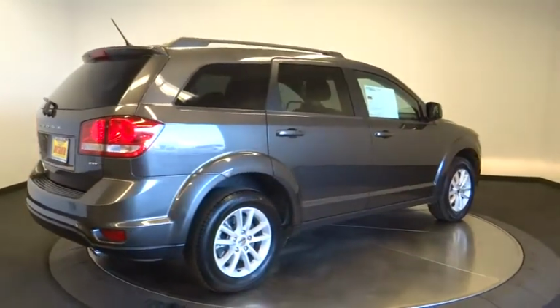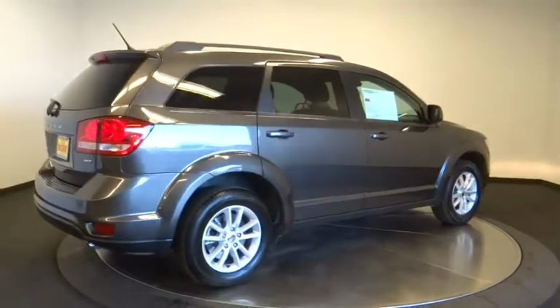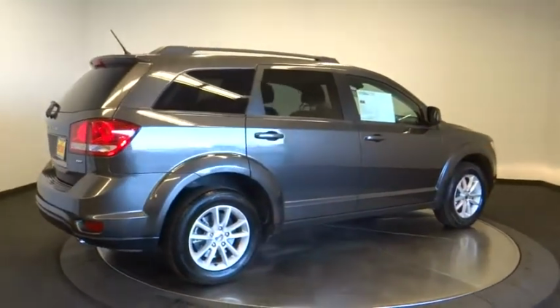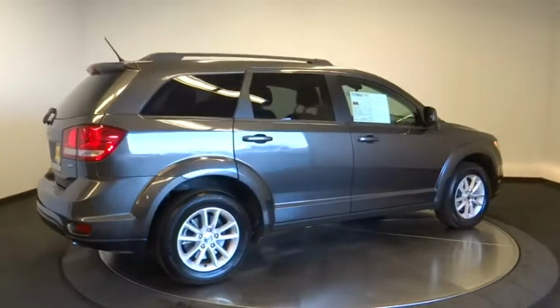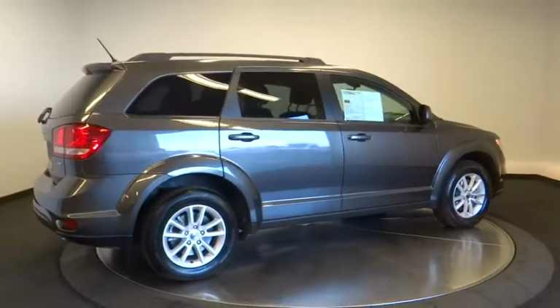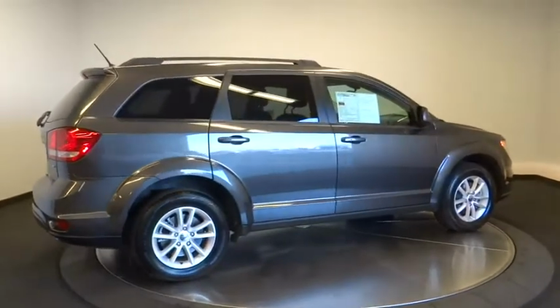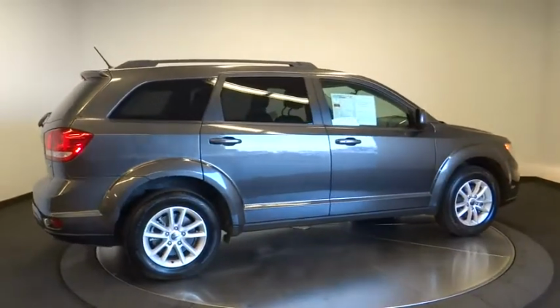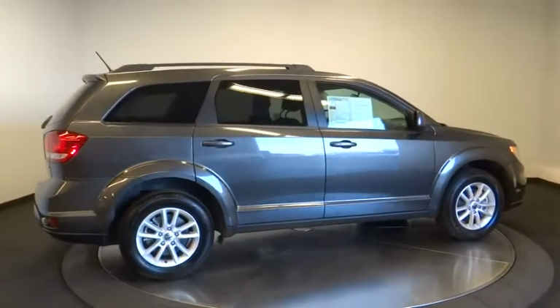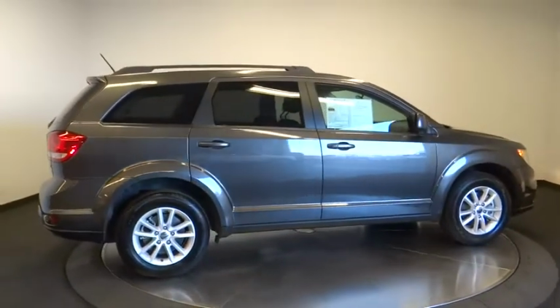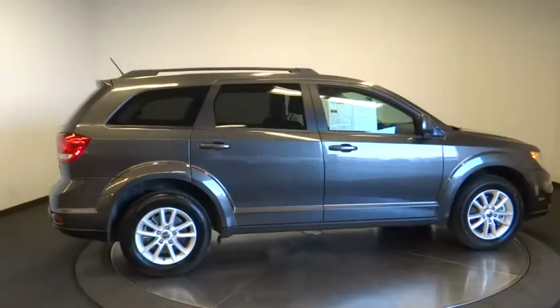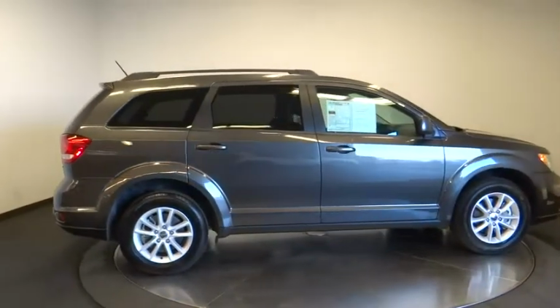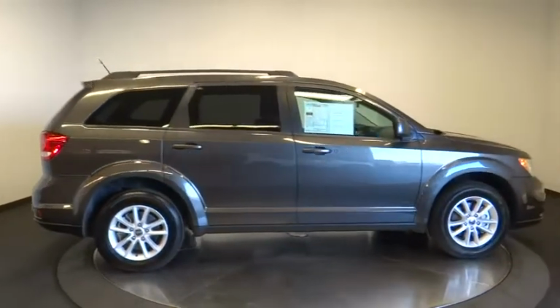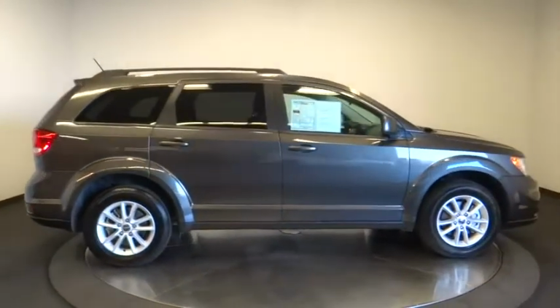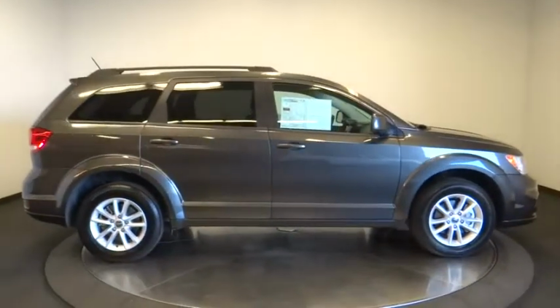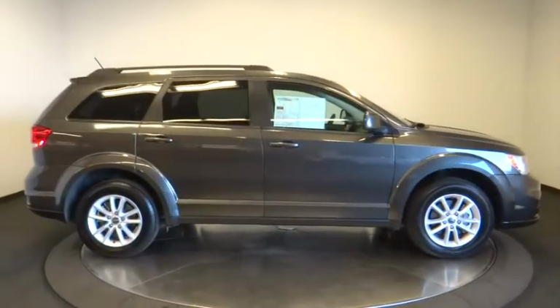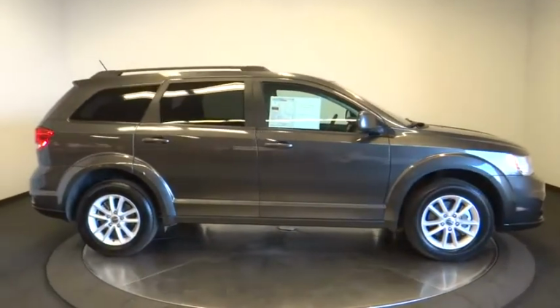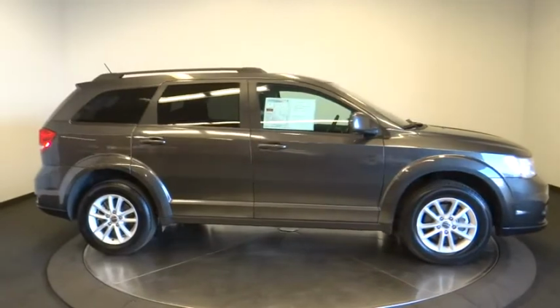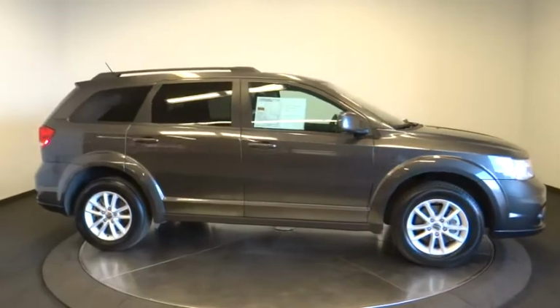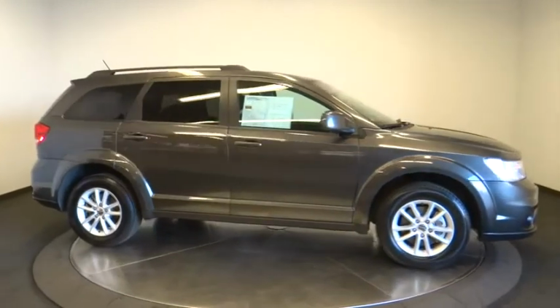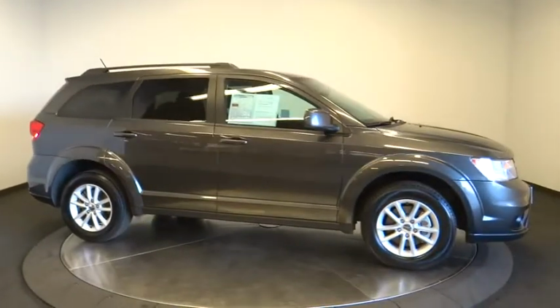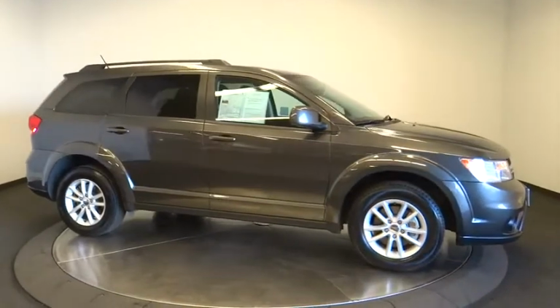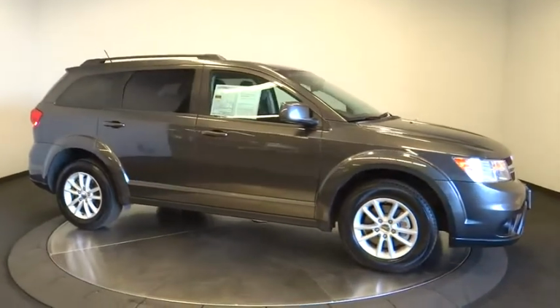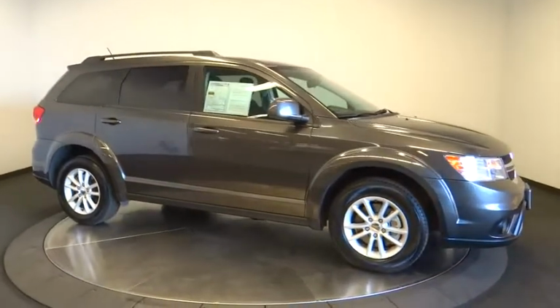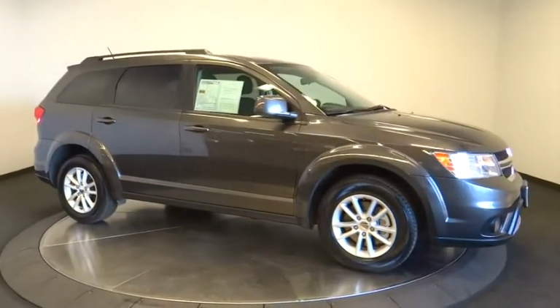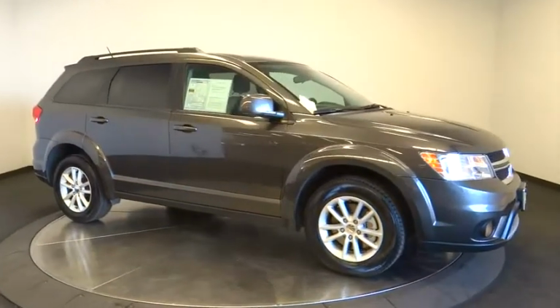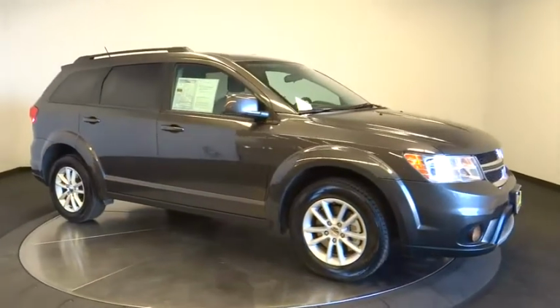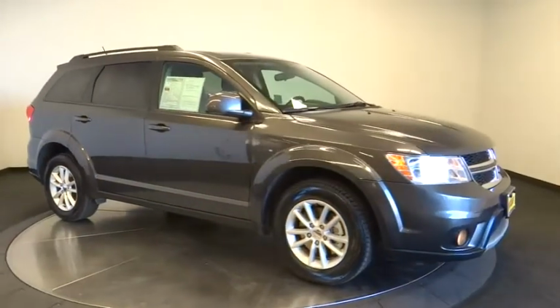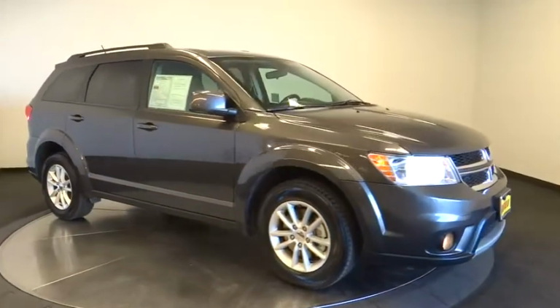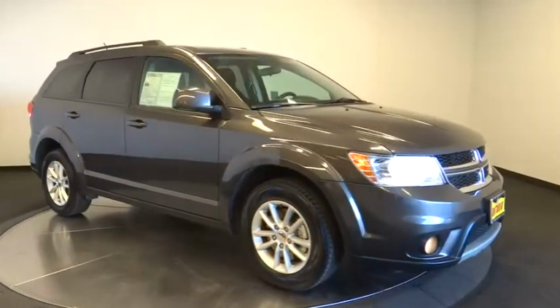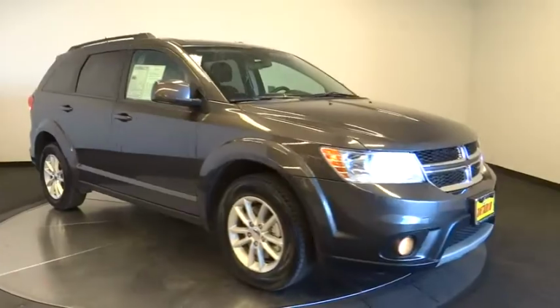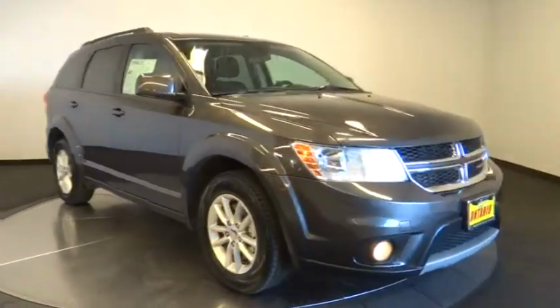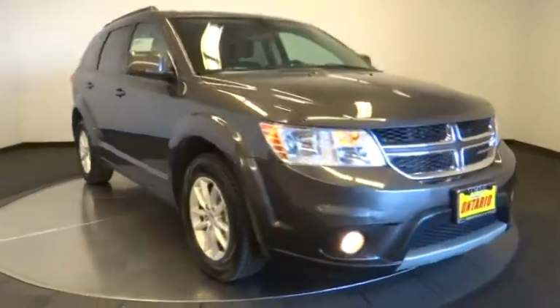Cruise control, aluminum wheels, keyless start, four wheel disc brakes, floor mats, AM FM stereo radio, front wheel drive, rear defrost, MP3 player, power door lock, CD player.